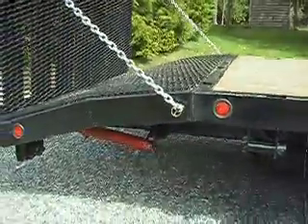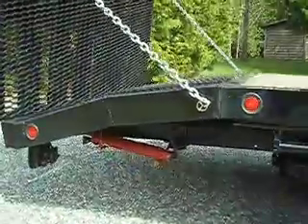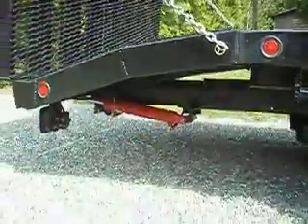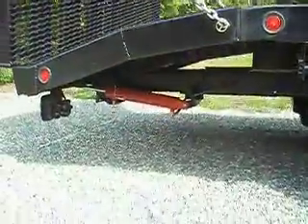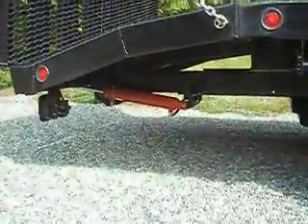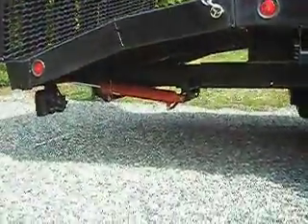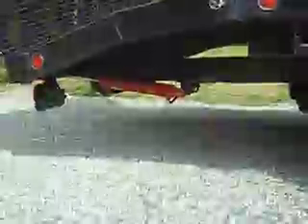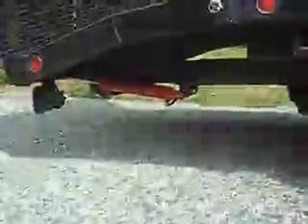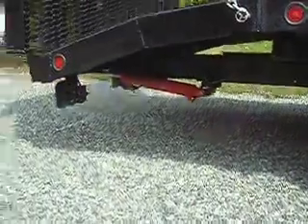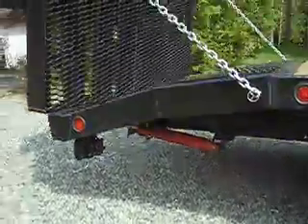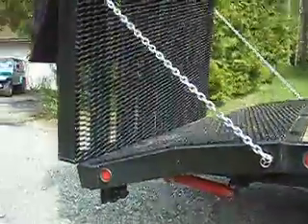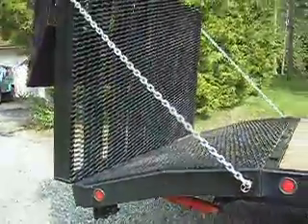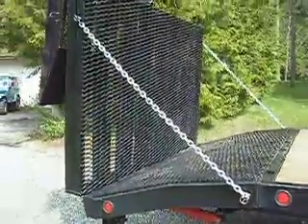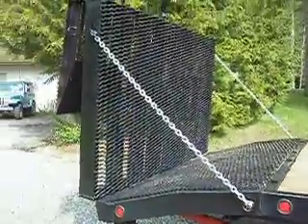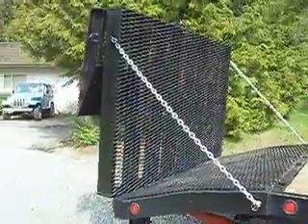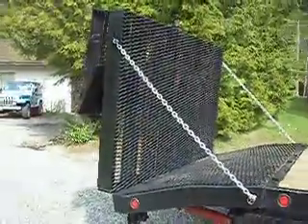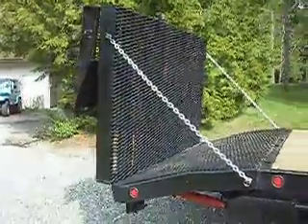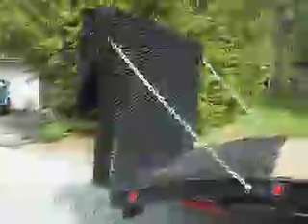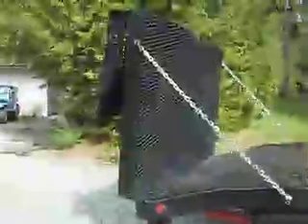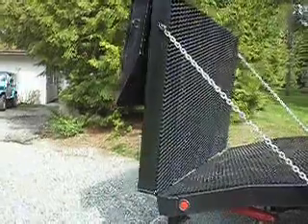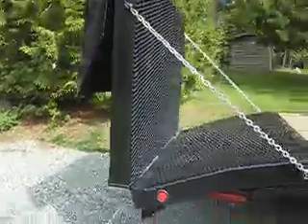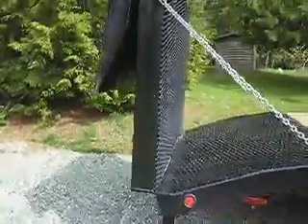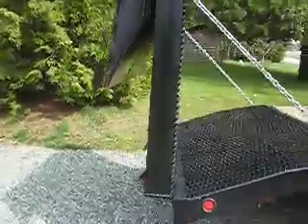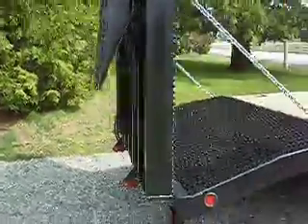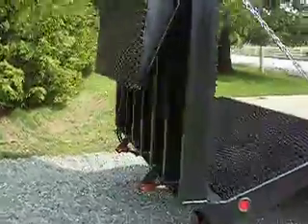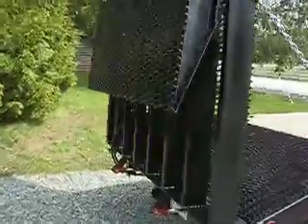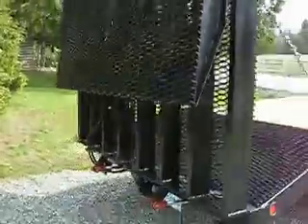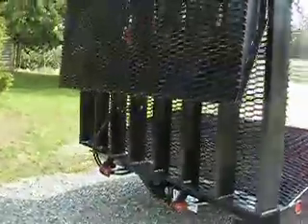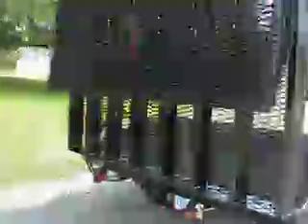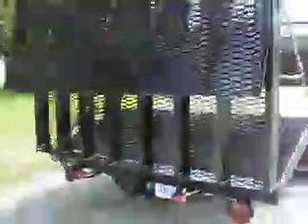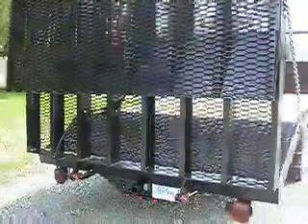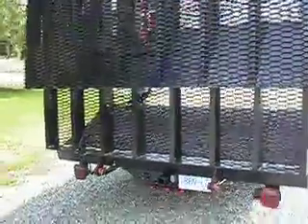Underneath the back here, we got the hydraulics driving the ramp. It's a bi-fold beaver tail ramp. It comes out to a little over eight and a half feet. Each section is independent of the other.